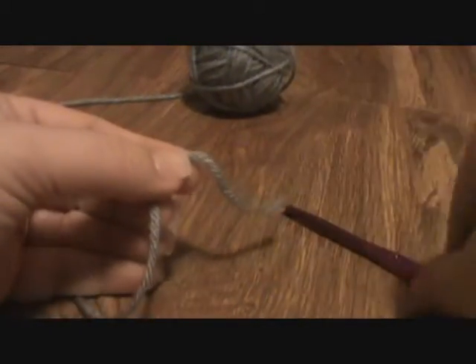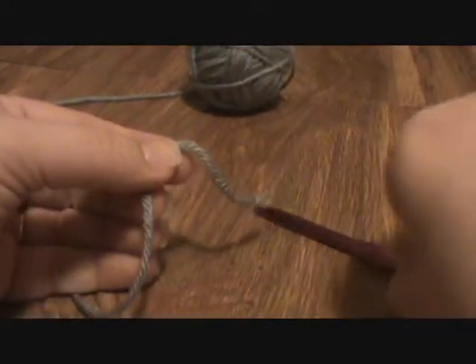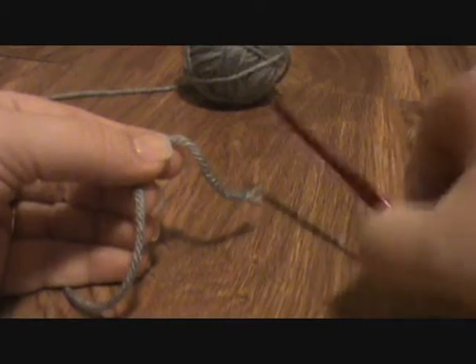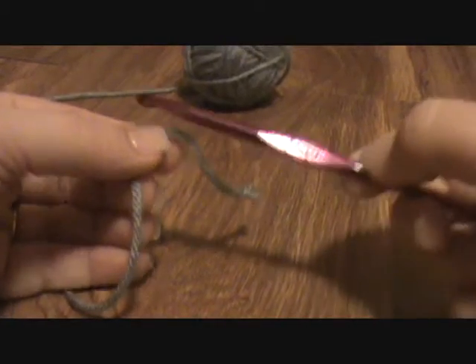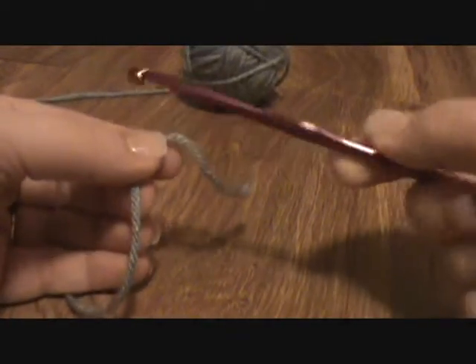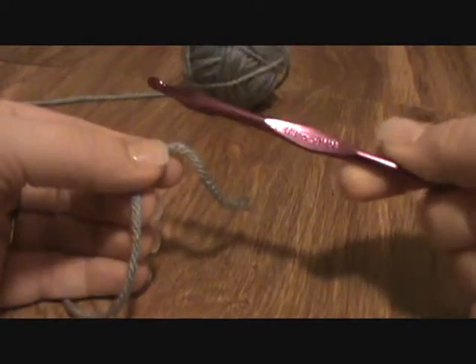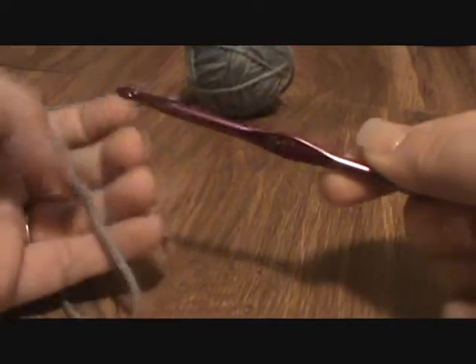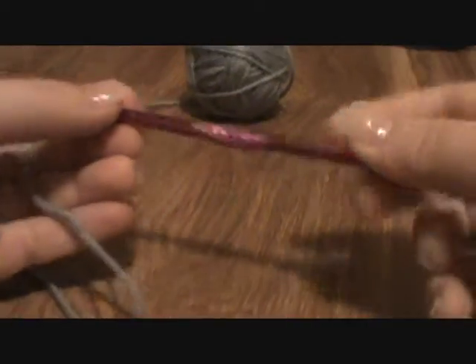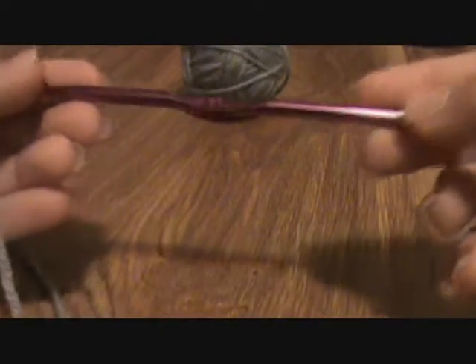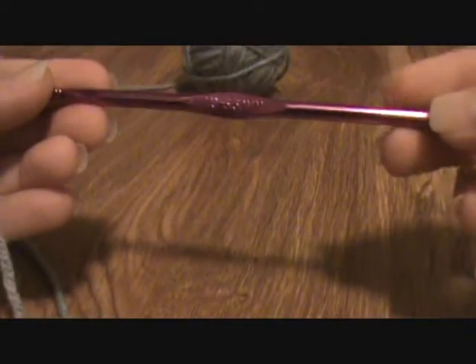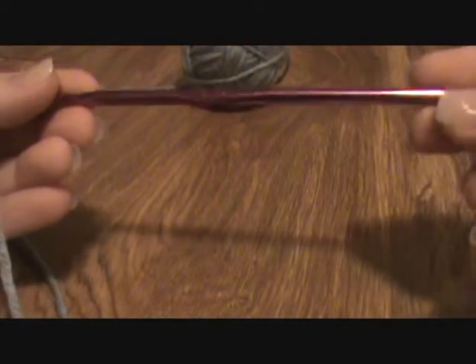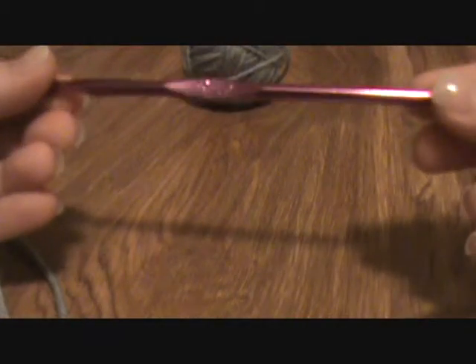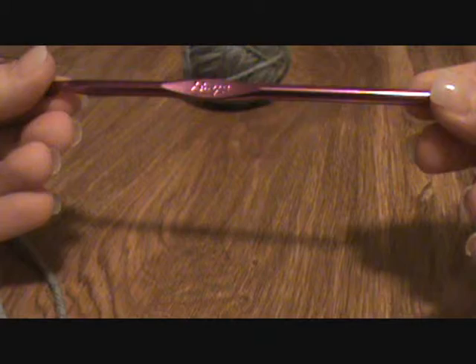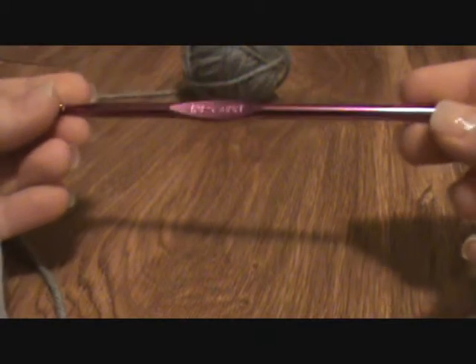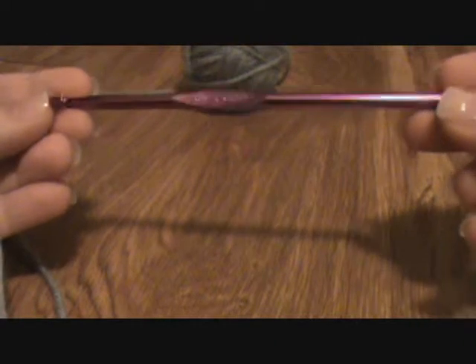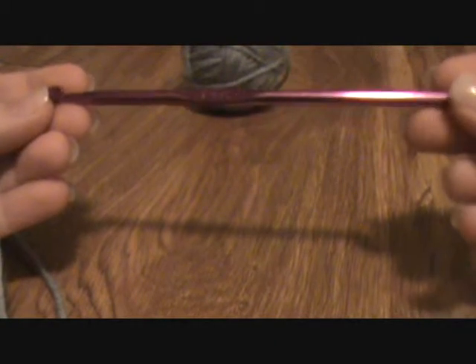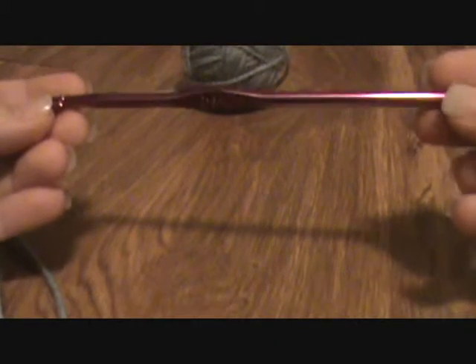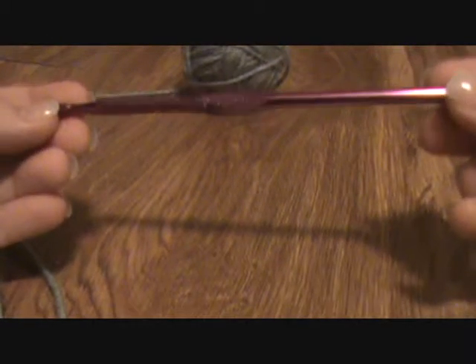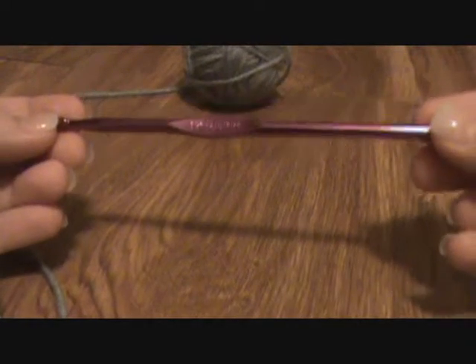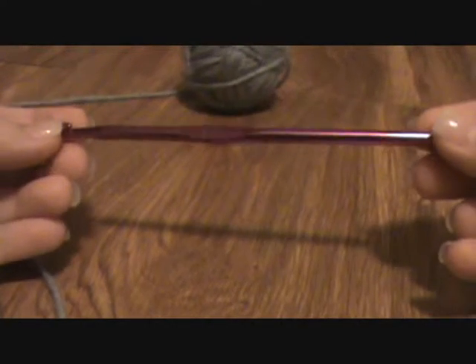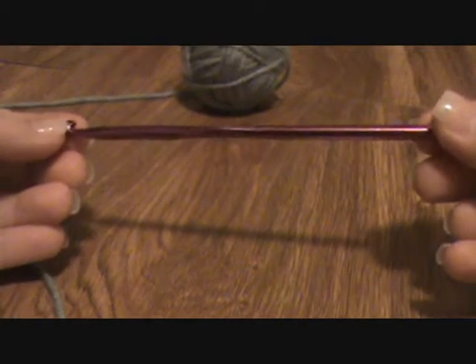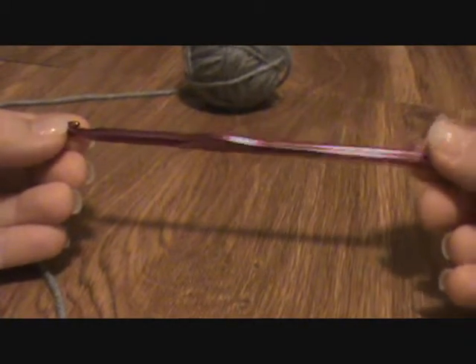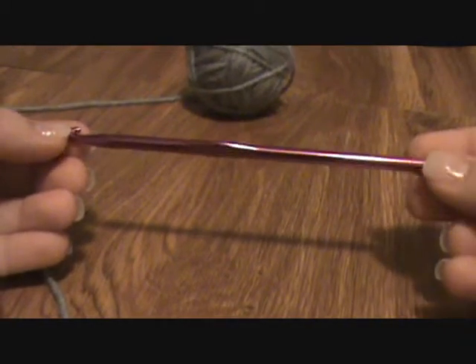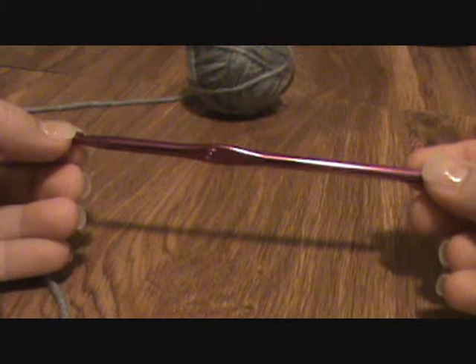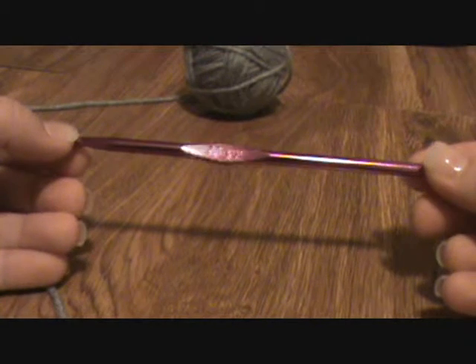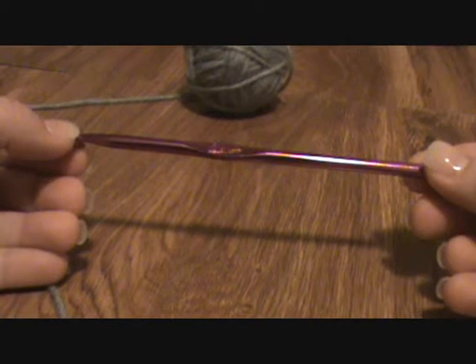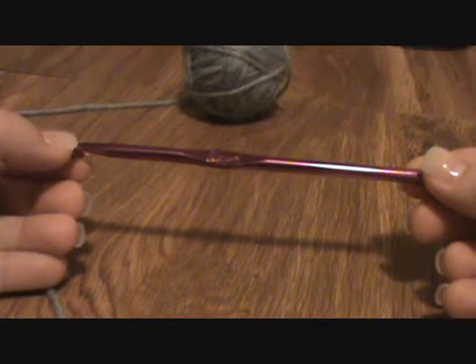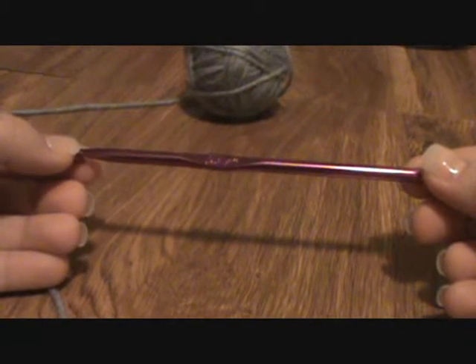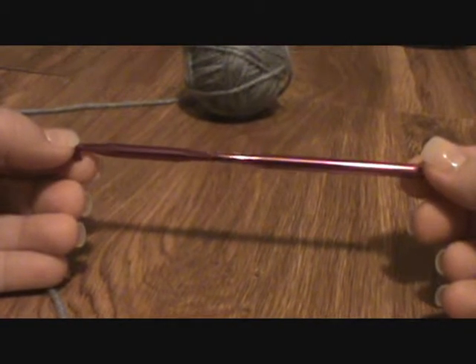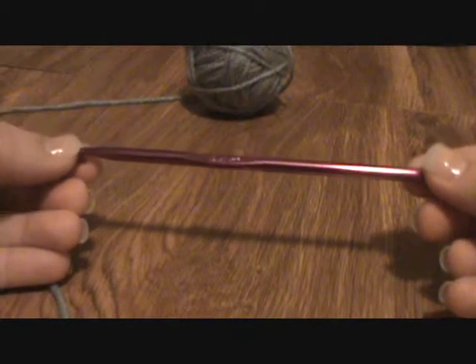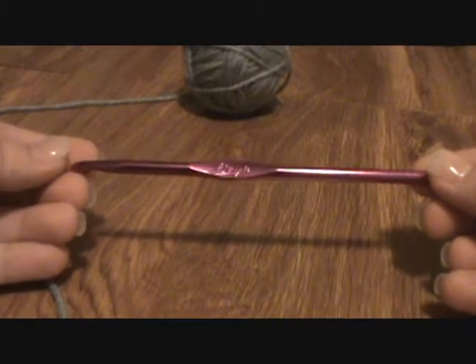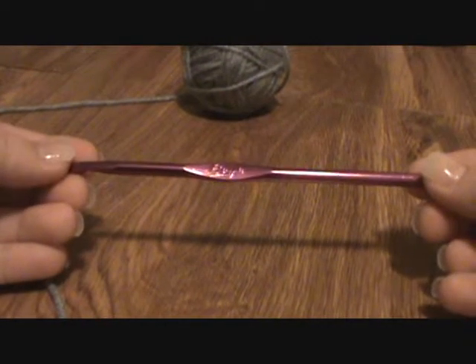Obviously to crochet we need to get the yarn onto the hook. This is a very standard hook, it is size I — that is the American size. If you have an H or an I, which are pretty standard, you are going to be able to make most patterns that you find.